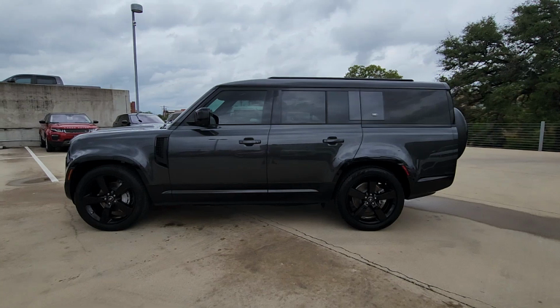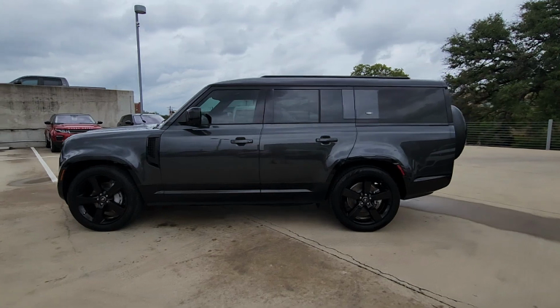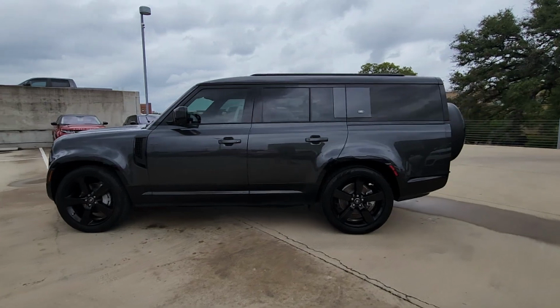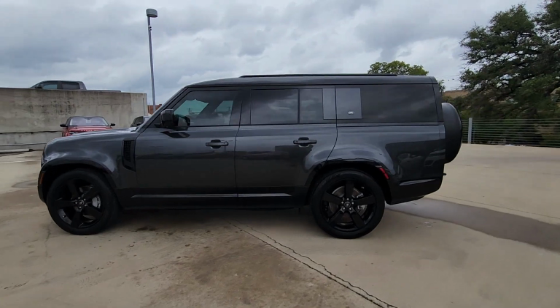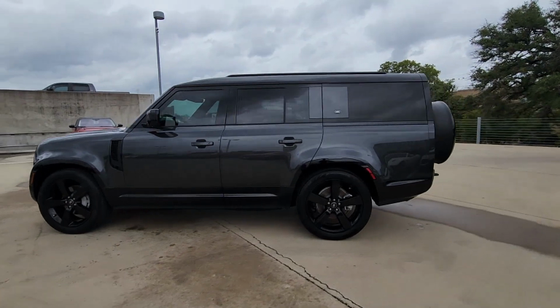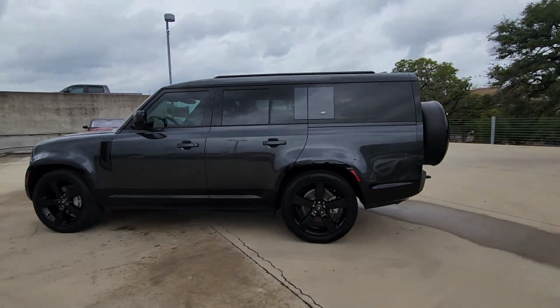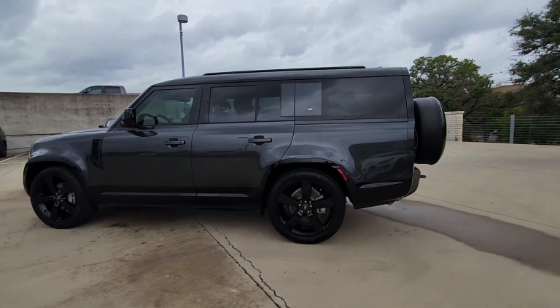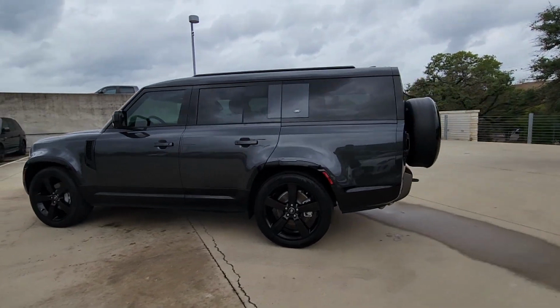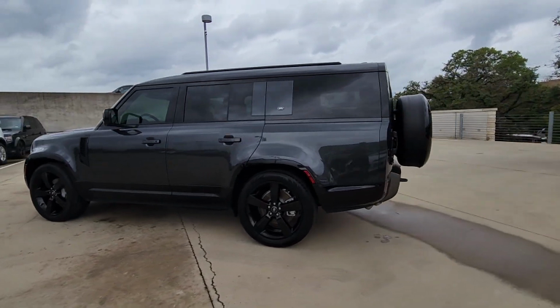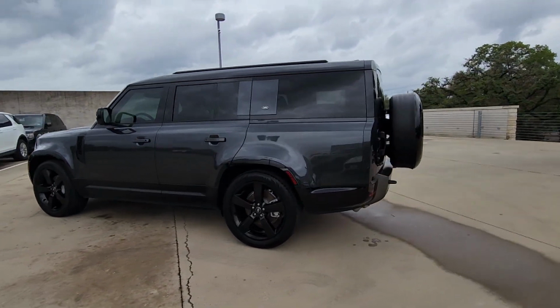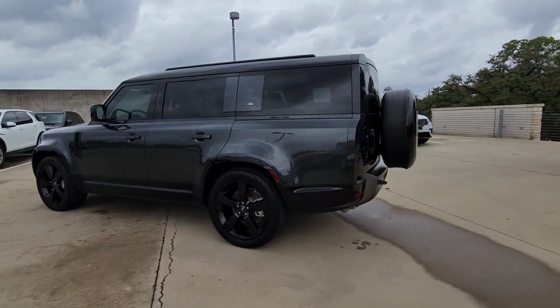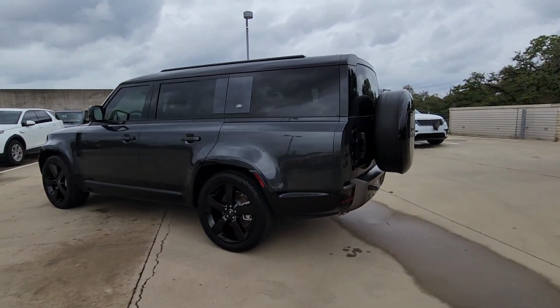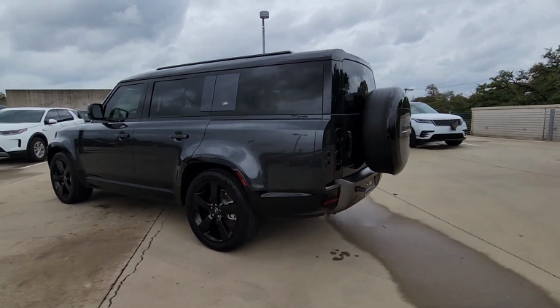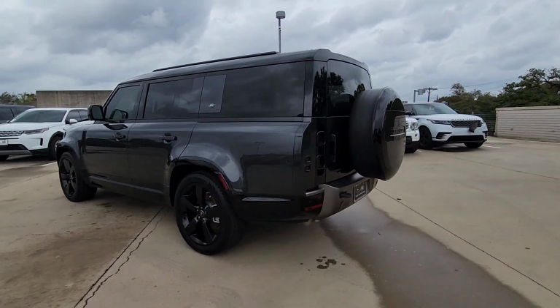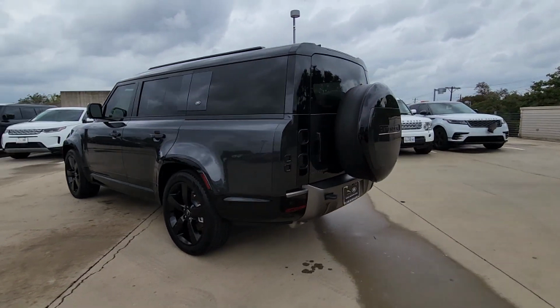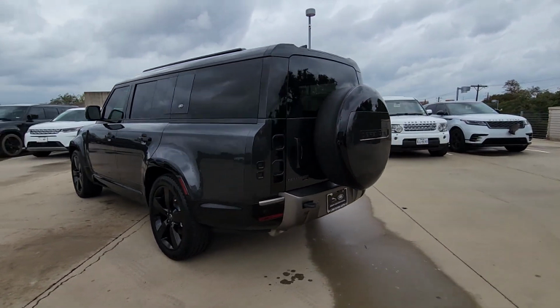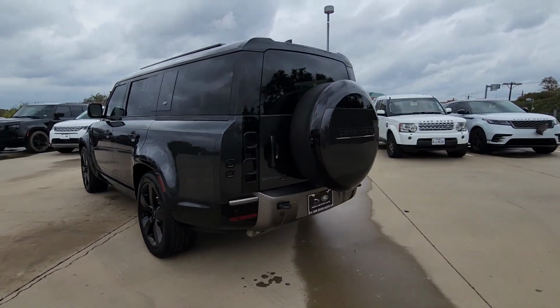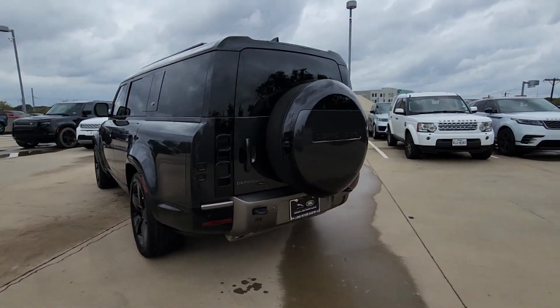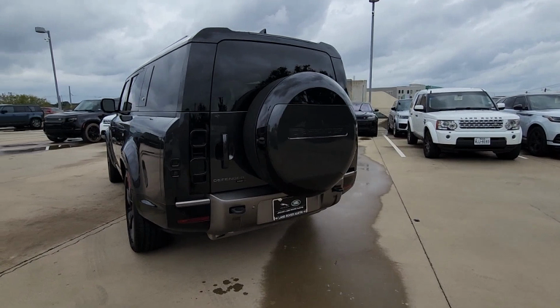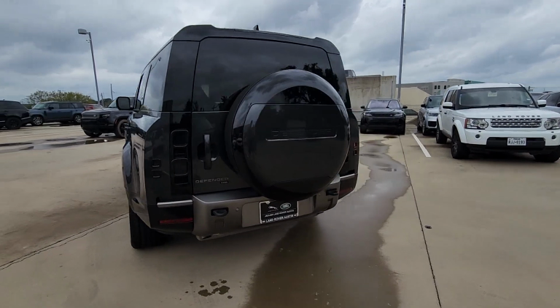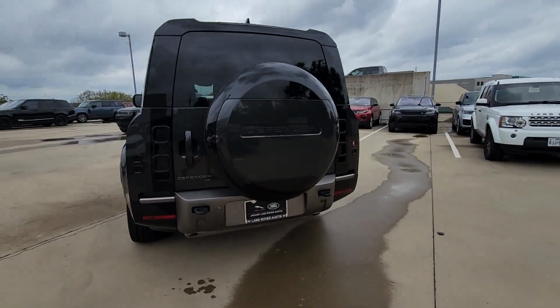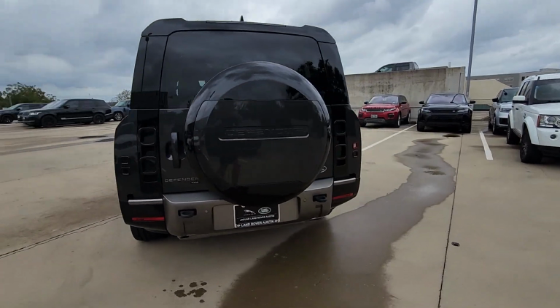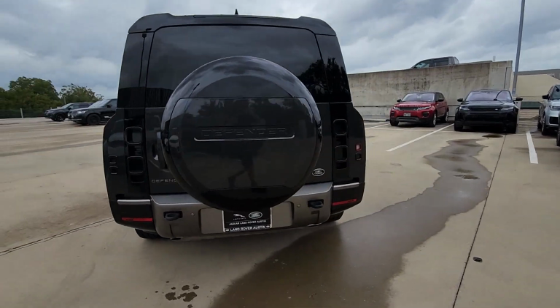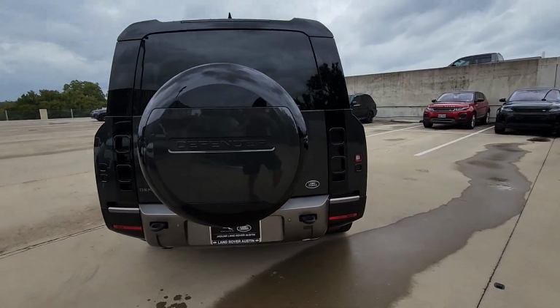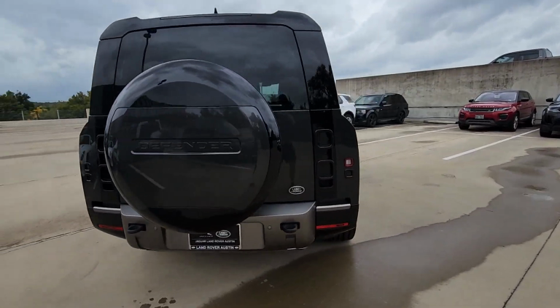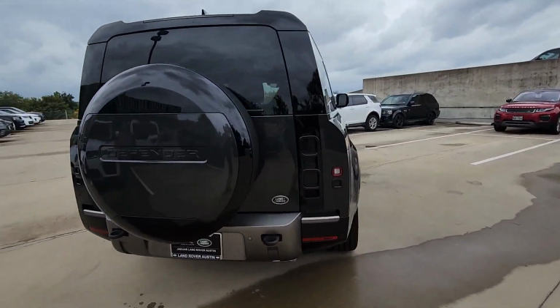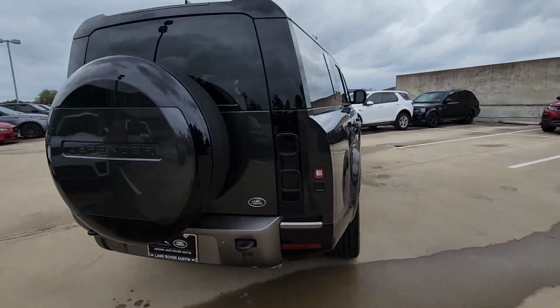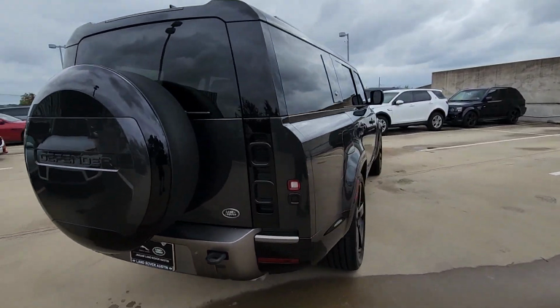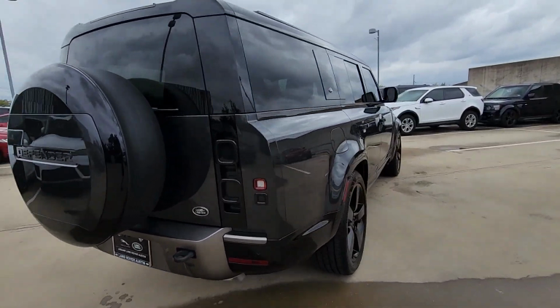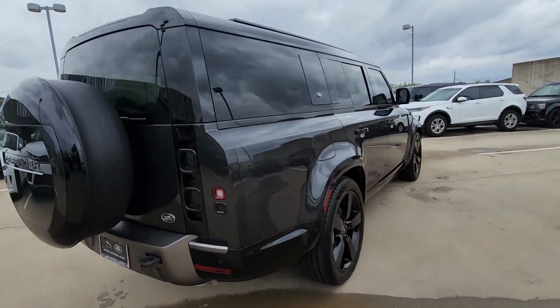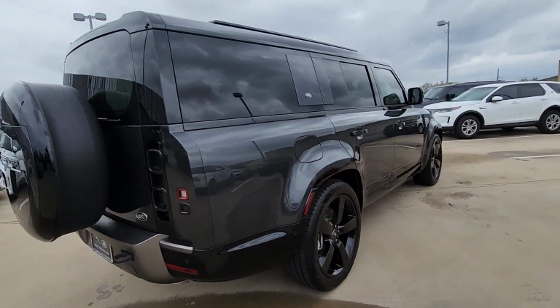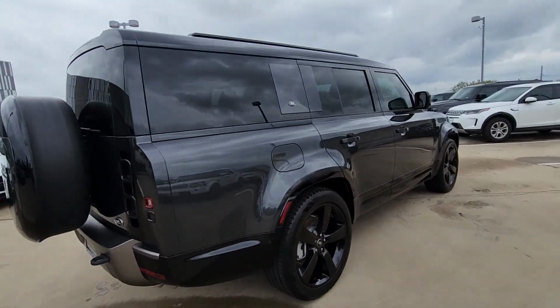You just found the 2023 Land Rover Defender. This vehicle is an outstanding buy with fewer than 10,000 miles on the odometer.